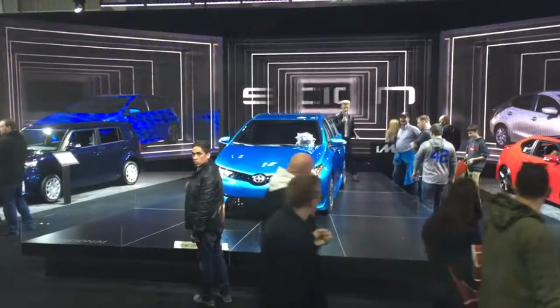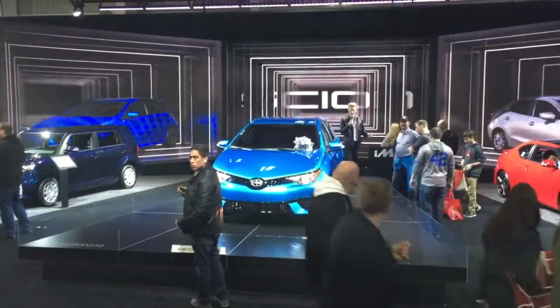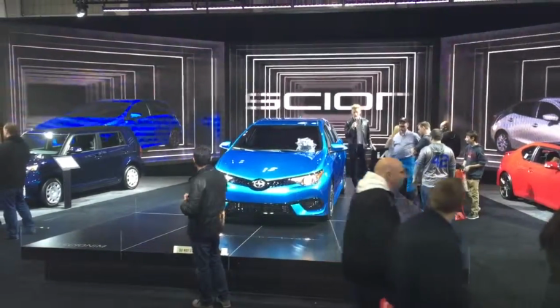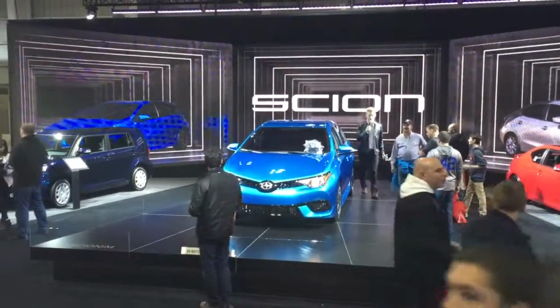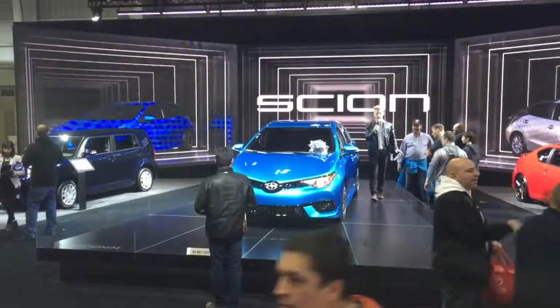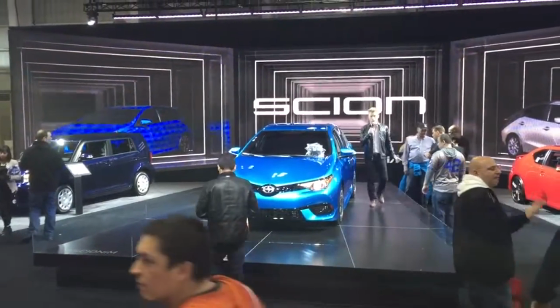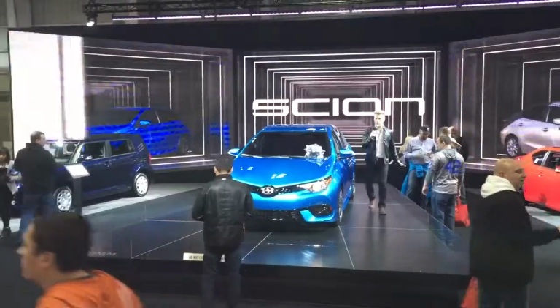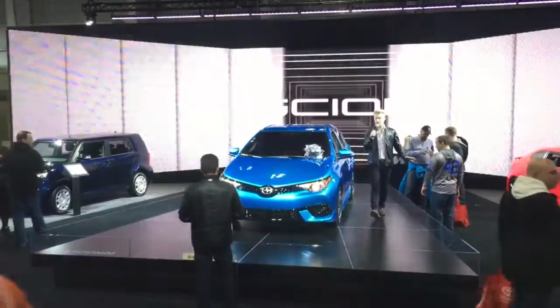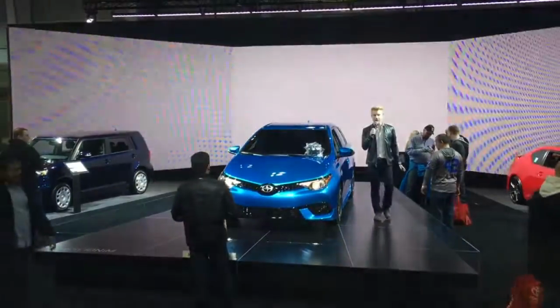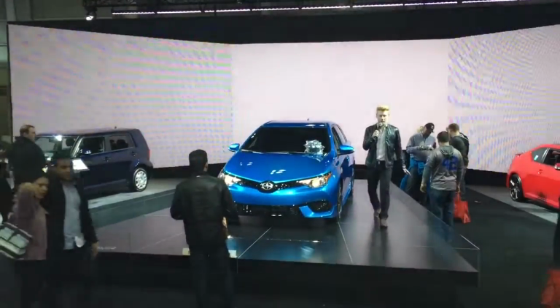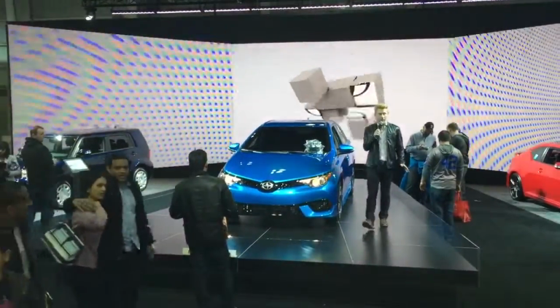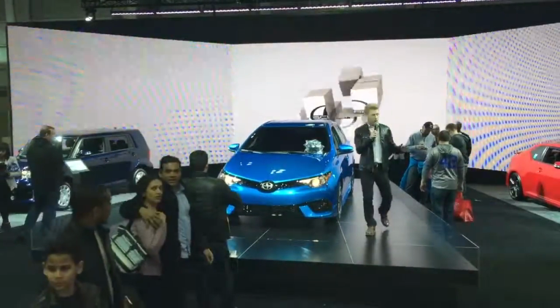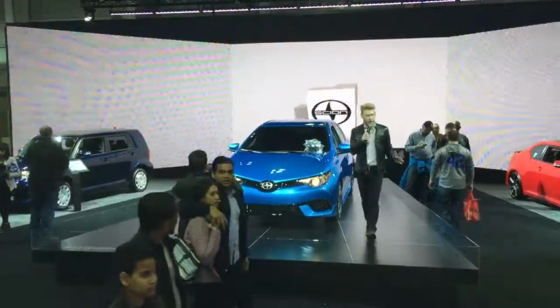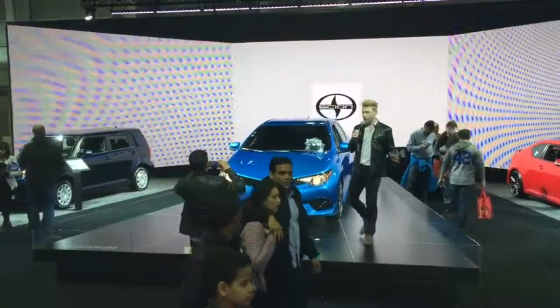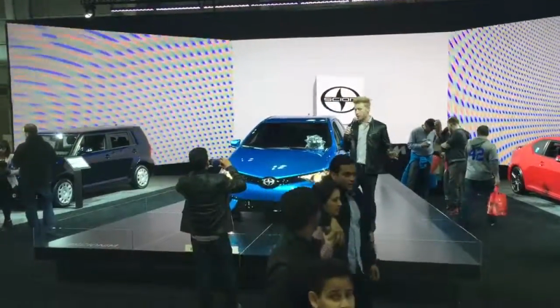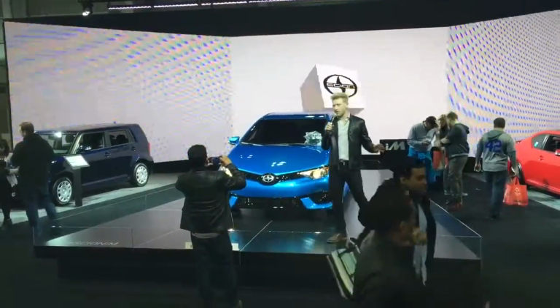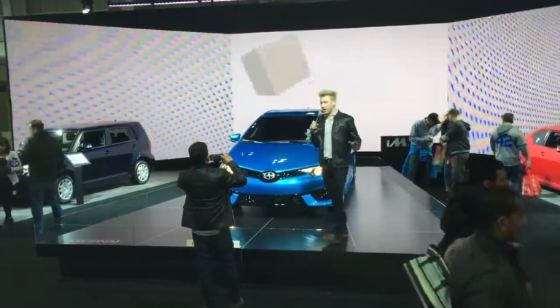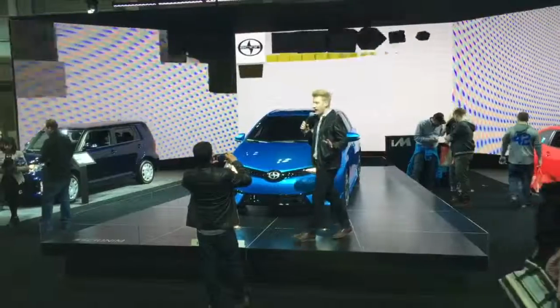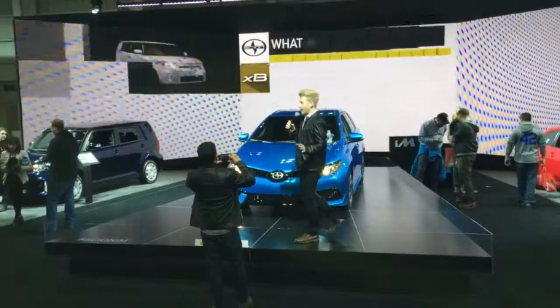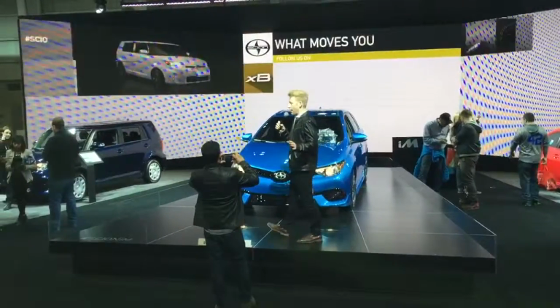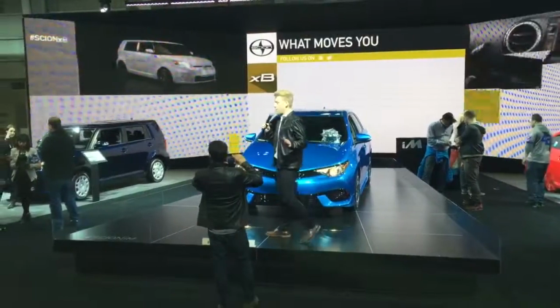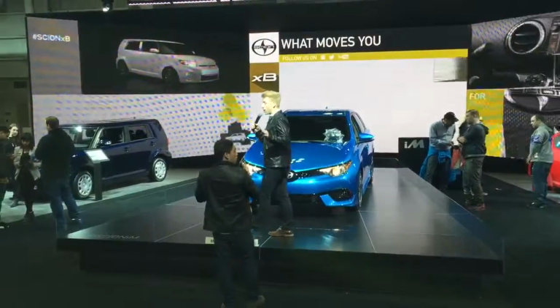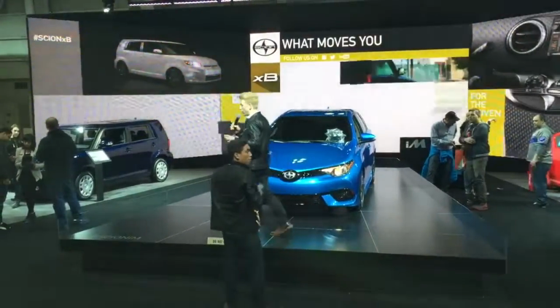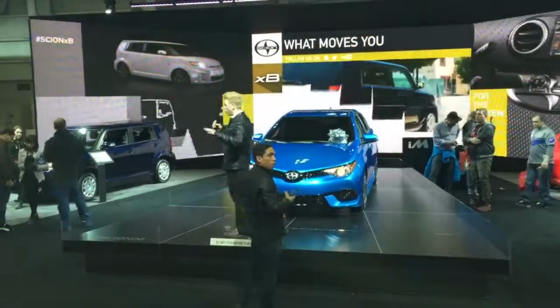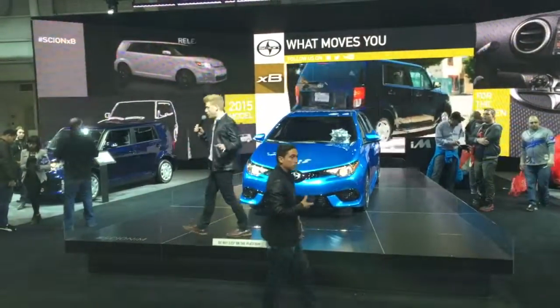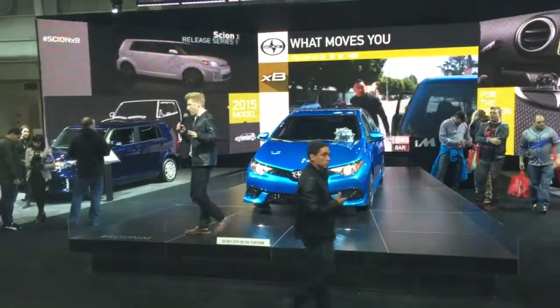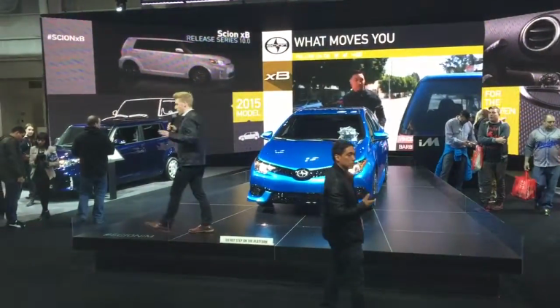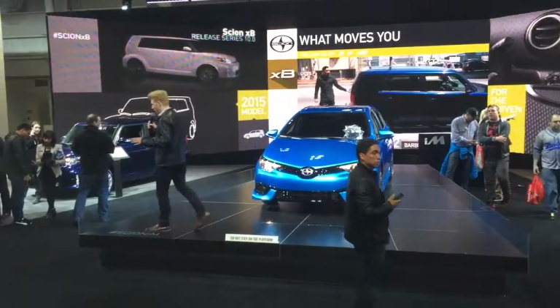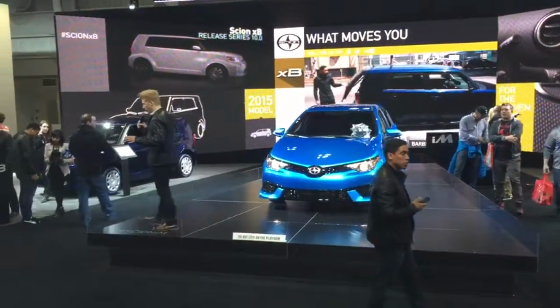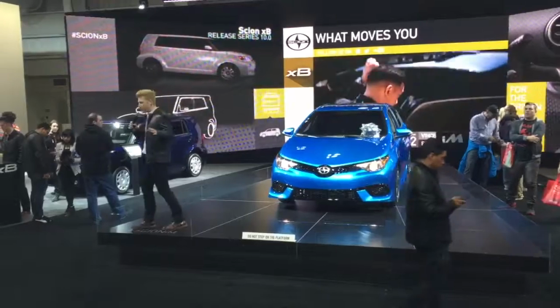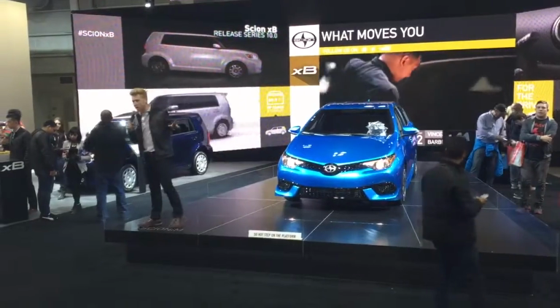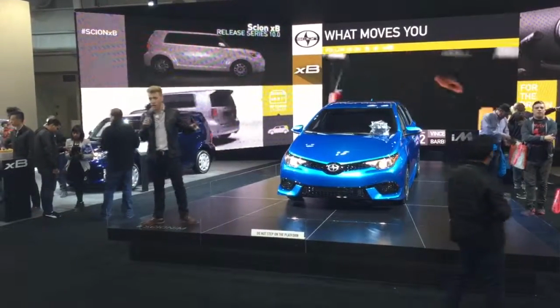Good evening, New York City, and welcome to the Scion display. My name is Michael. I am a product specialist here at Scion, and I am here to talk to you about all the lovely vehicles that you see here and about the Scion brand.